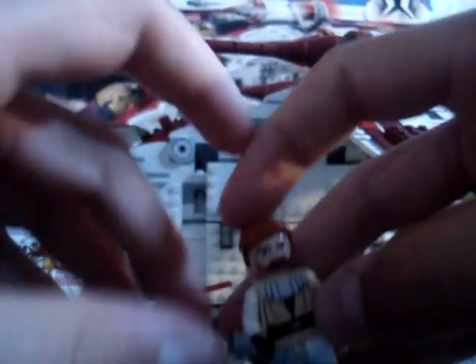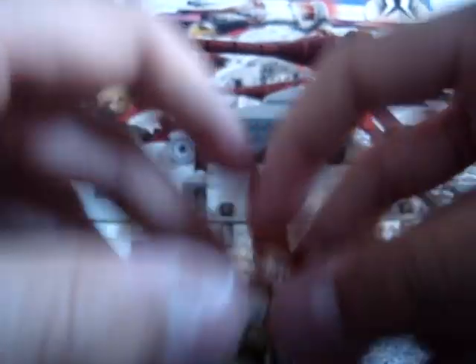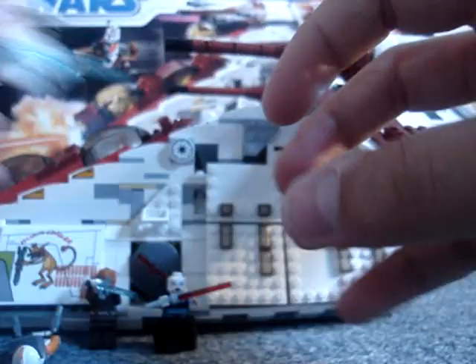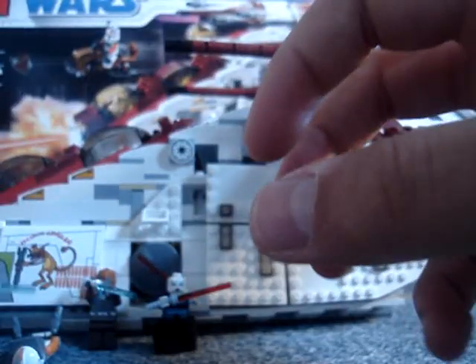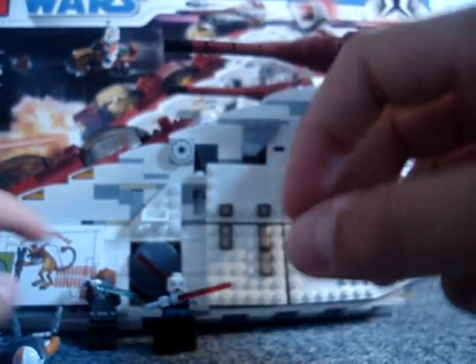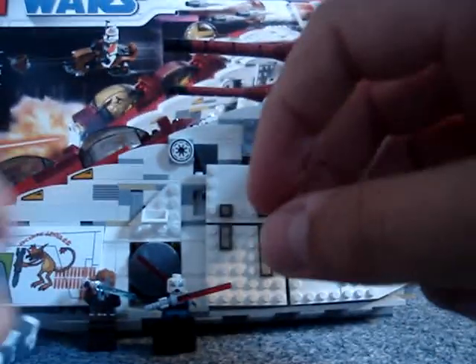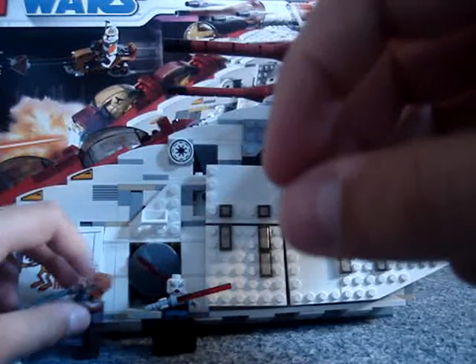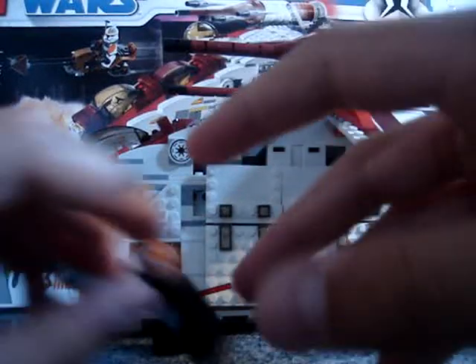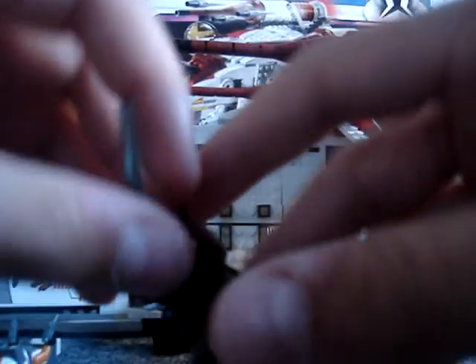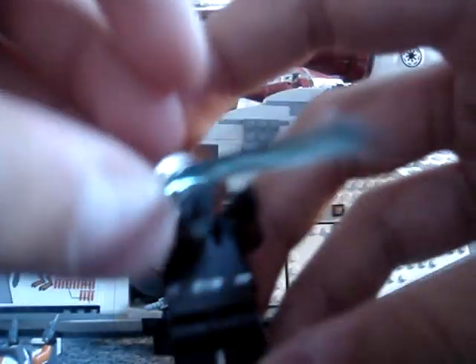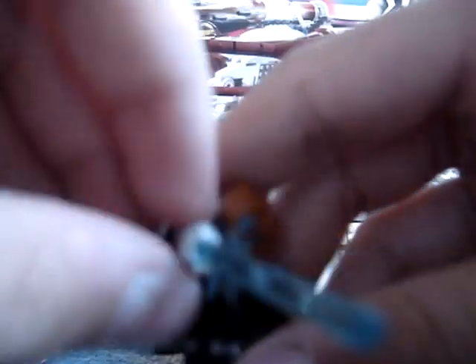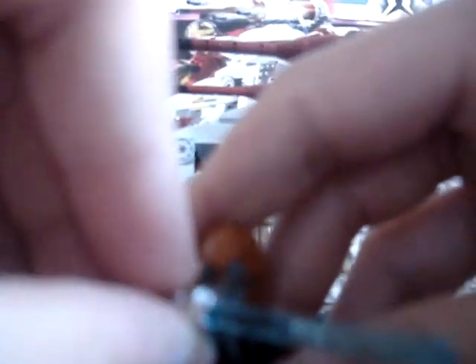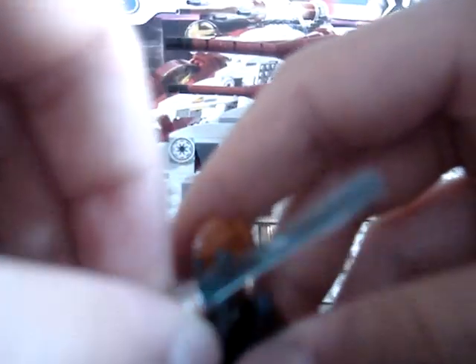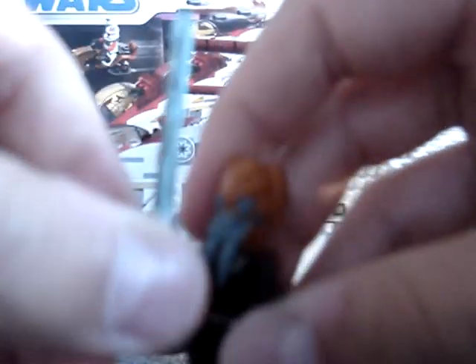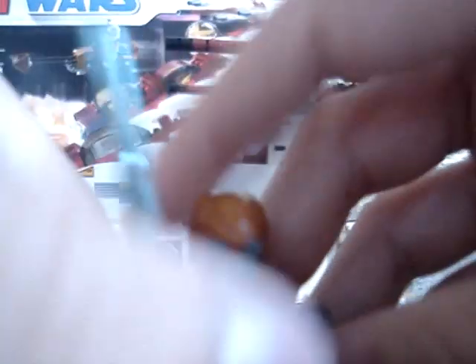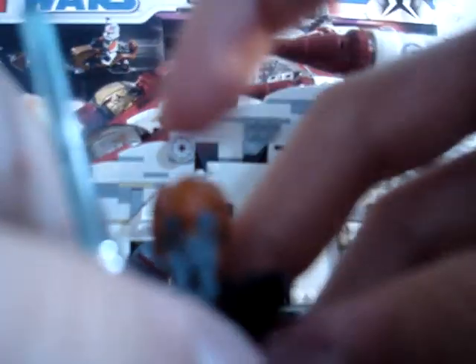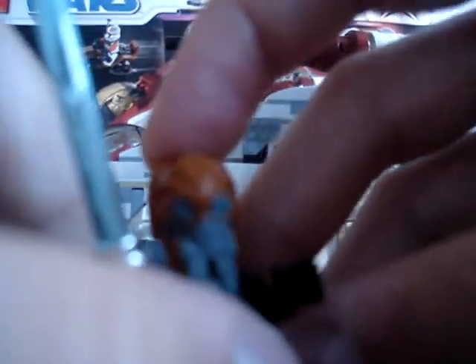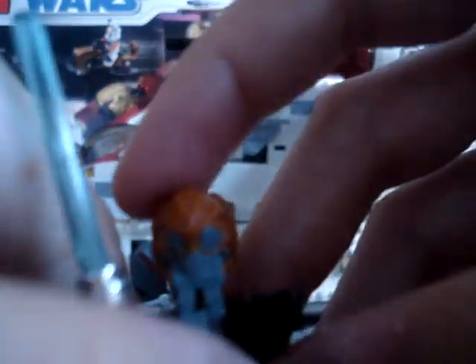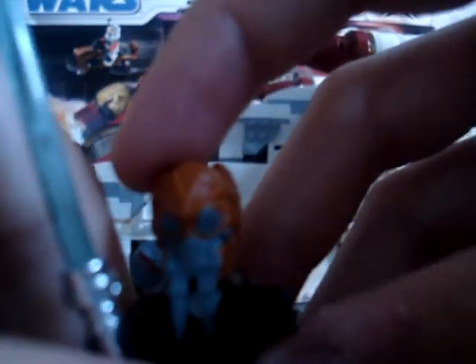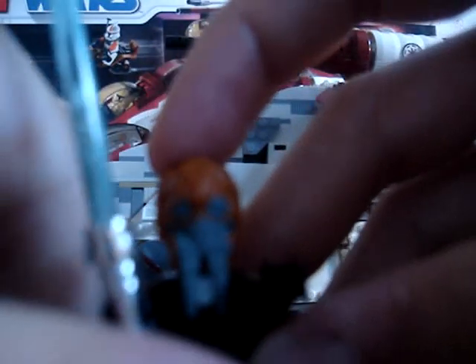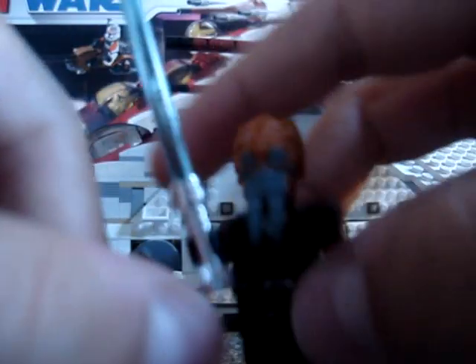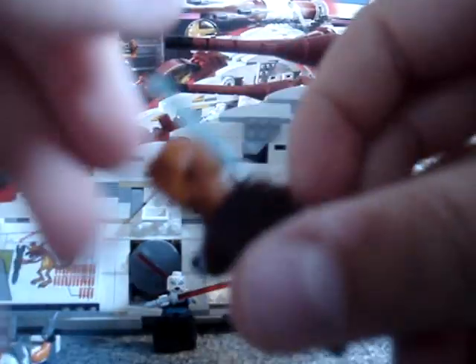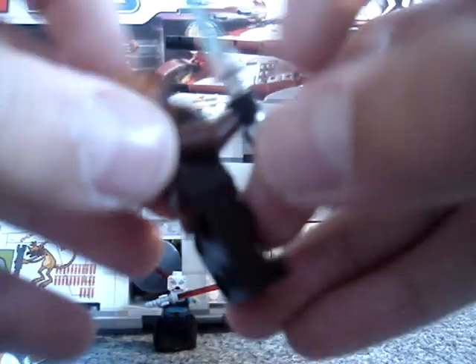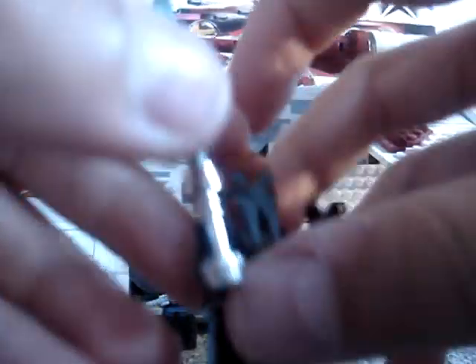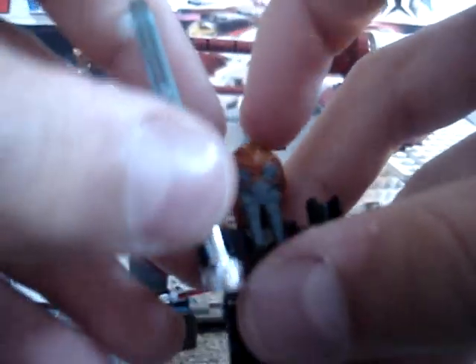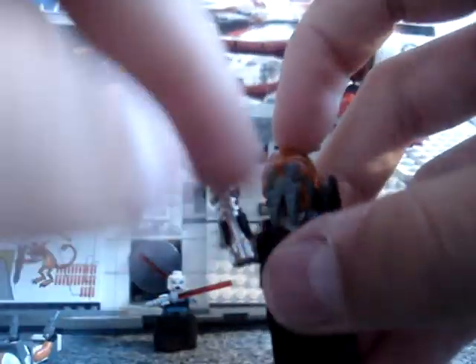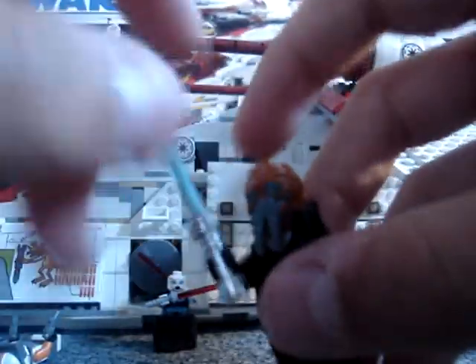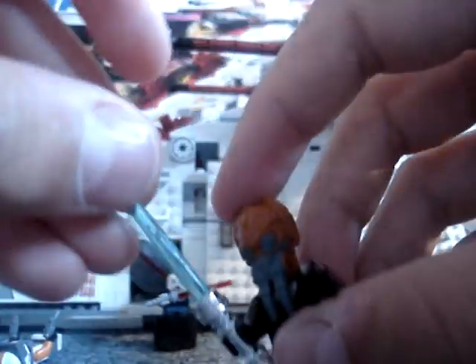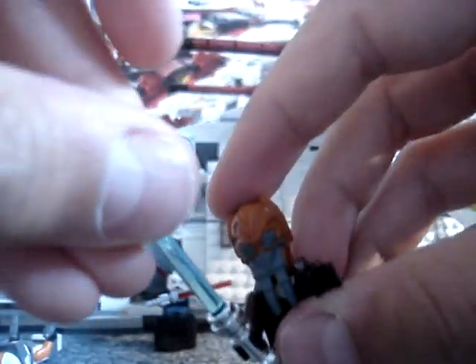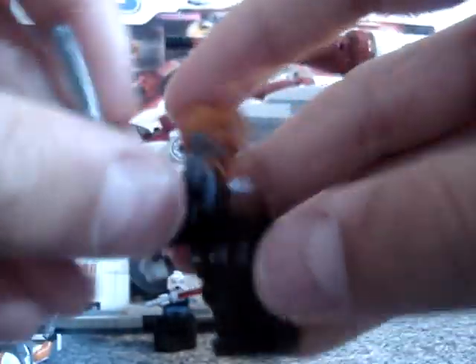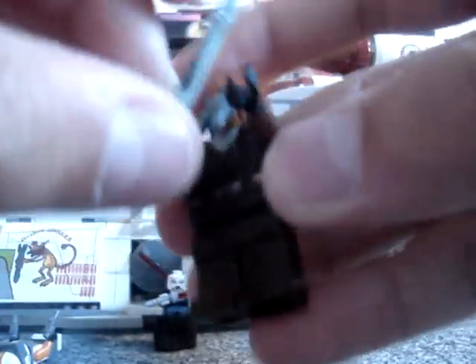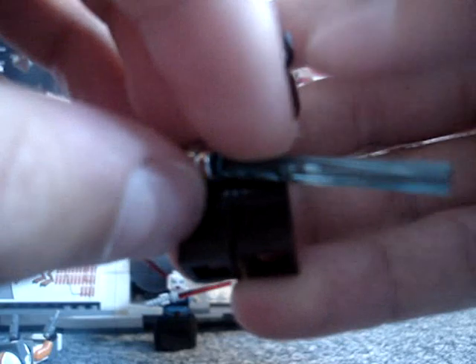You get a lightsaber with Obi-Wan, a dull one. Plo Koon — he's awesome, I love him. He's got a rubber head, but lots of detail. And he's supposed to have a dull lightsaber as well, but I changed that.